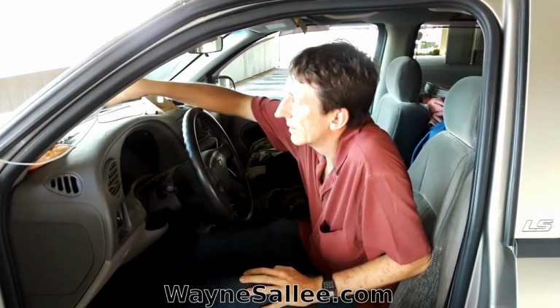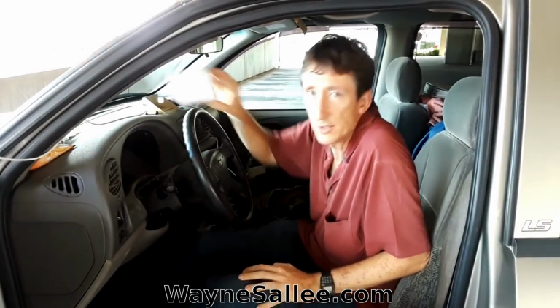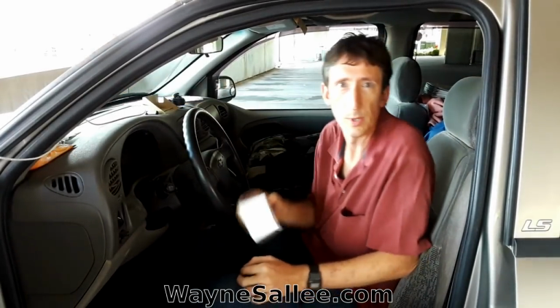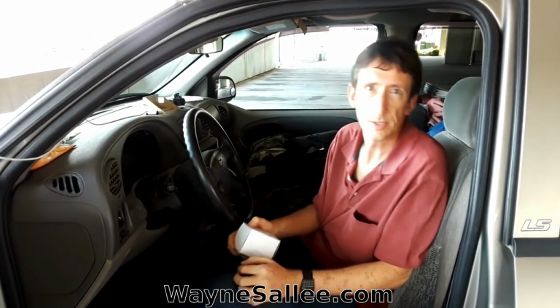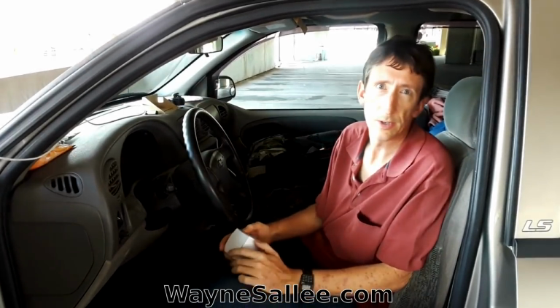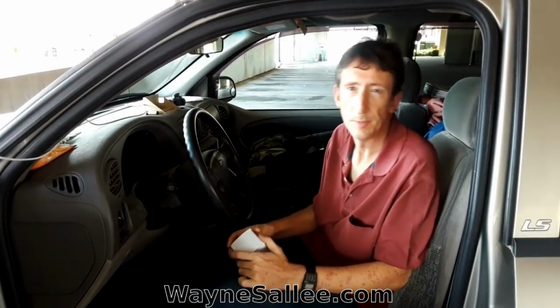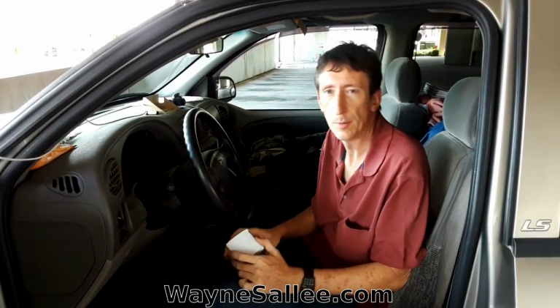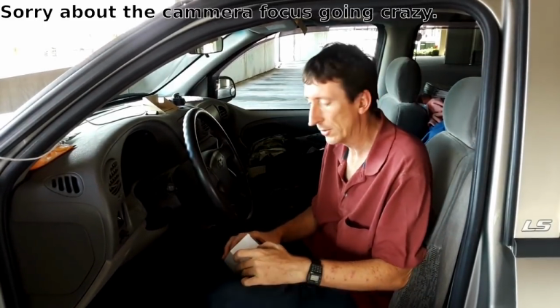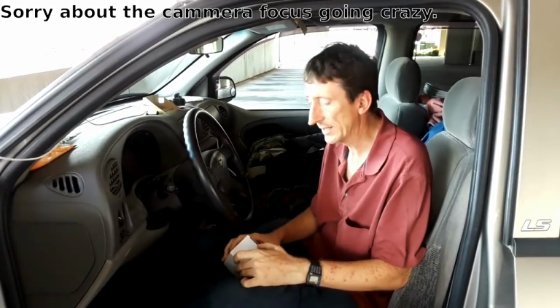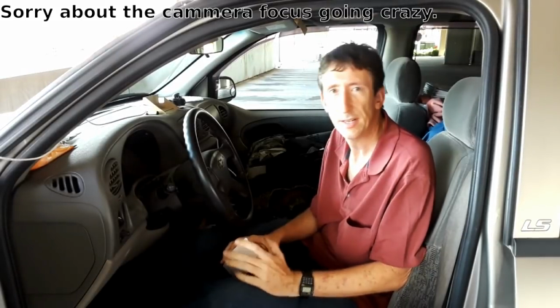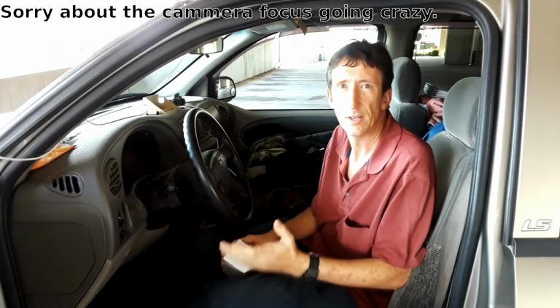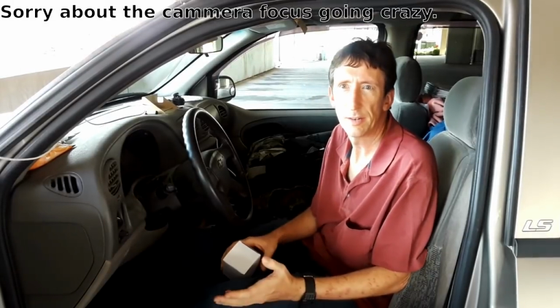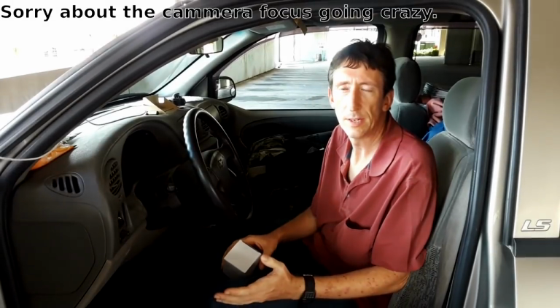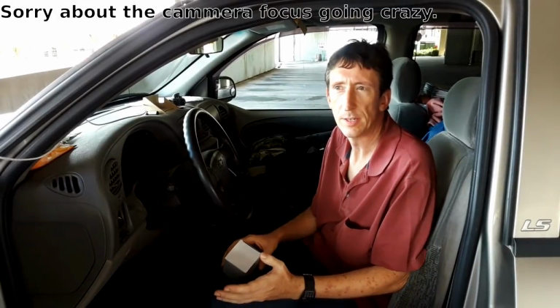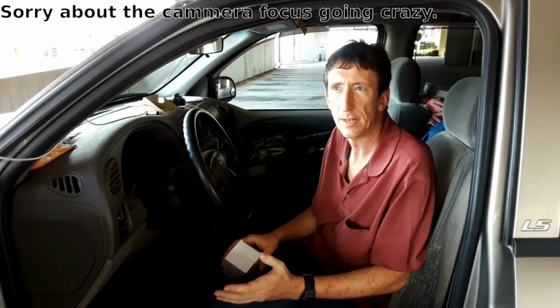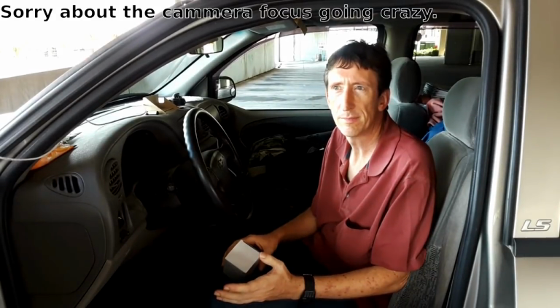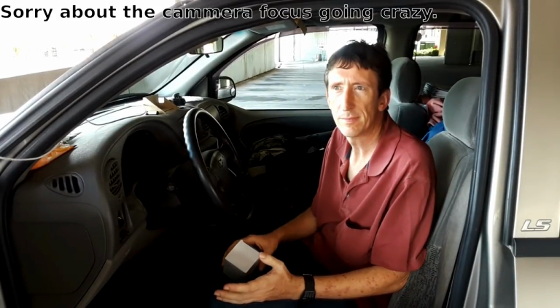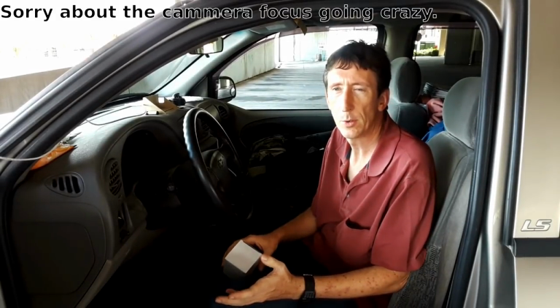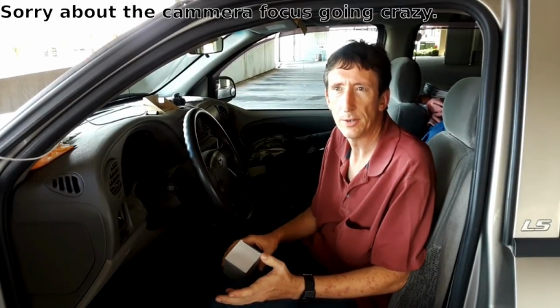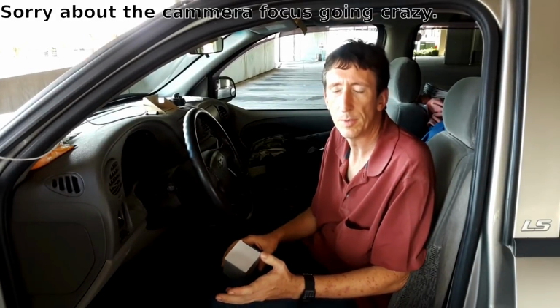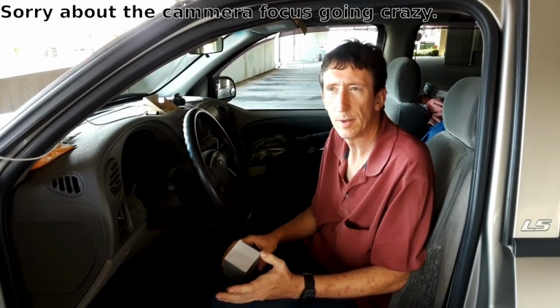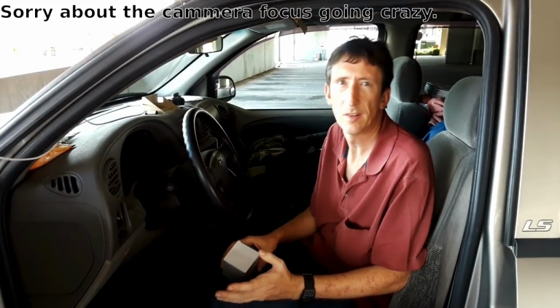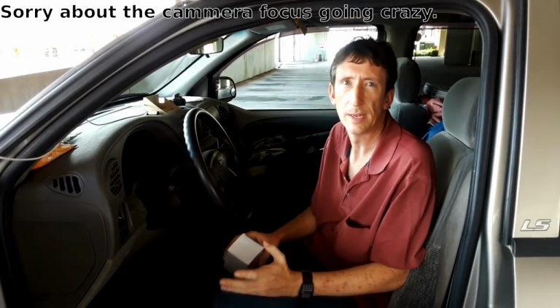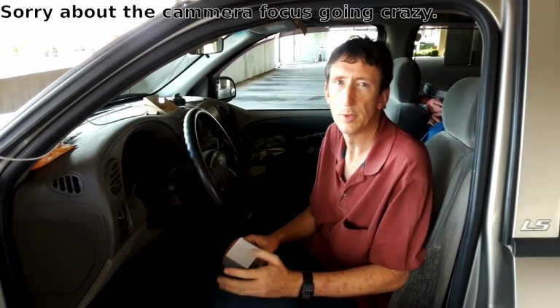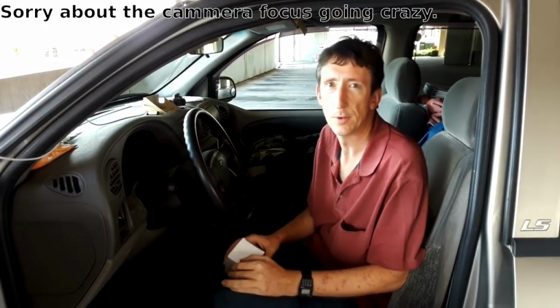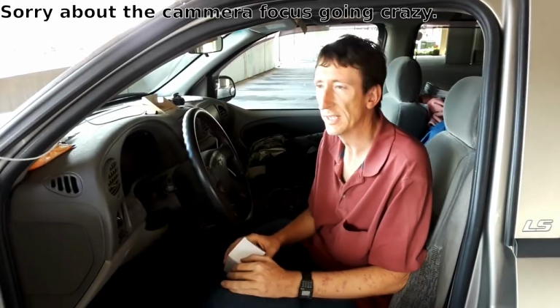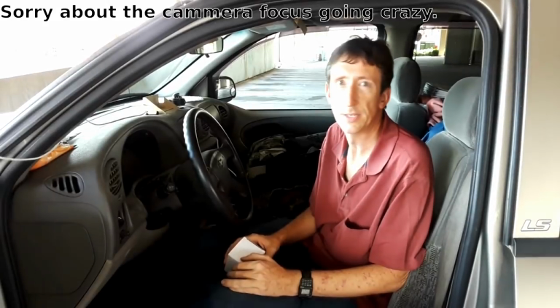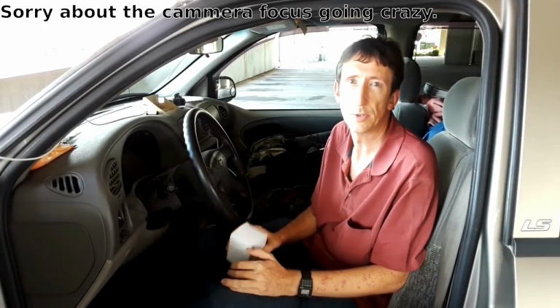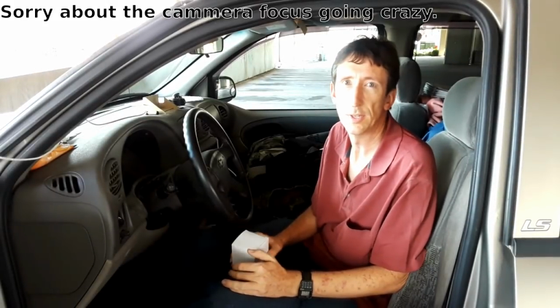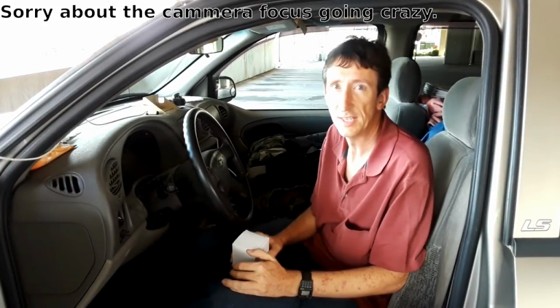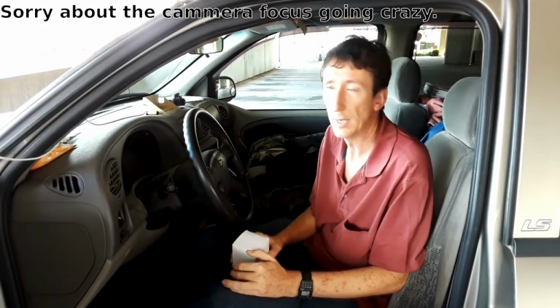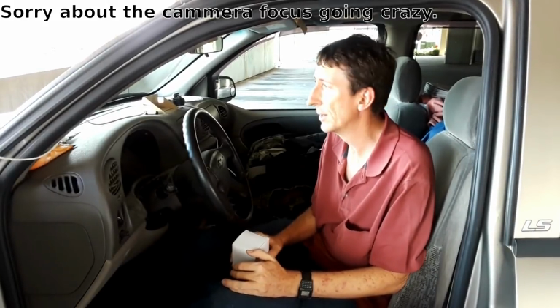My ignition switch is starting to give me trouble, so I'm going to replace it. There are a lot of videos on the internet showing how to do it, but a lot of them make it more difficult than it needs to be. So I'm going to show you the easy way to do it.